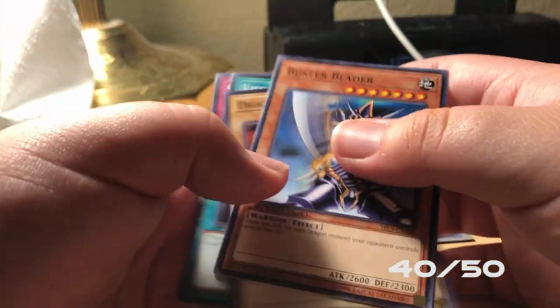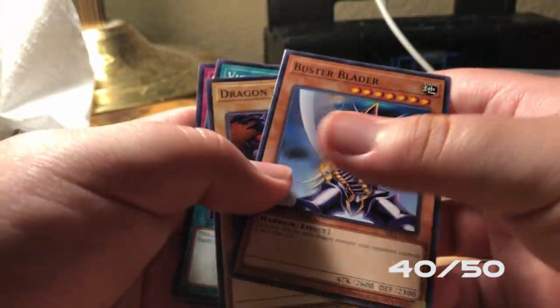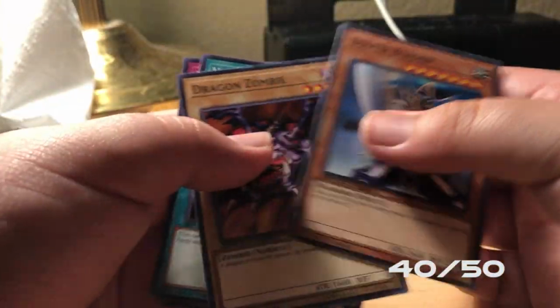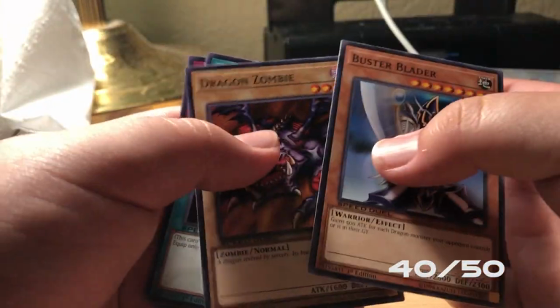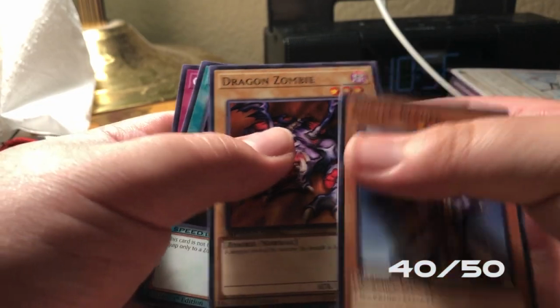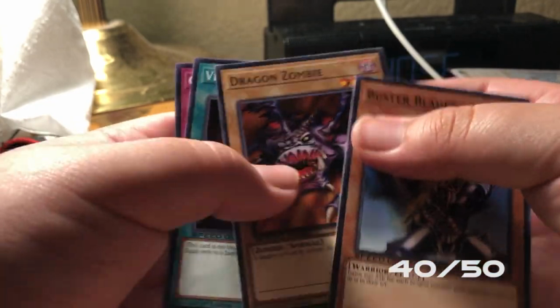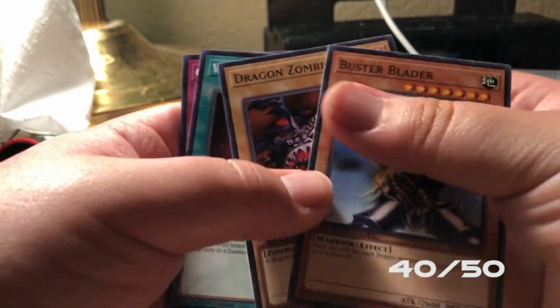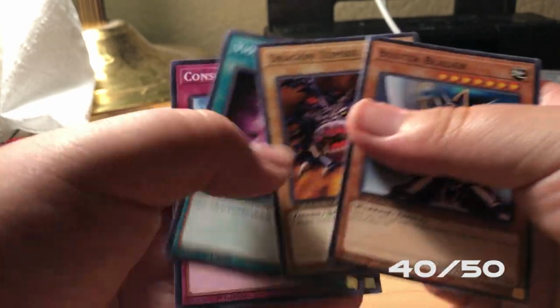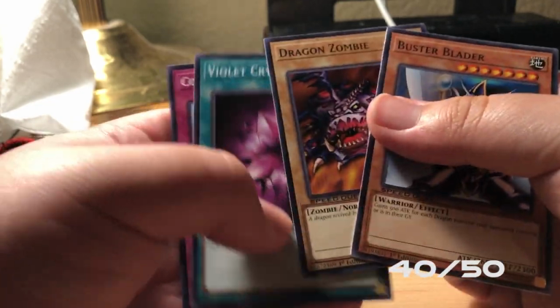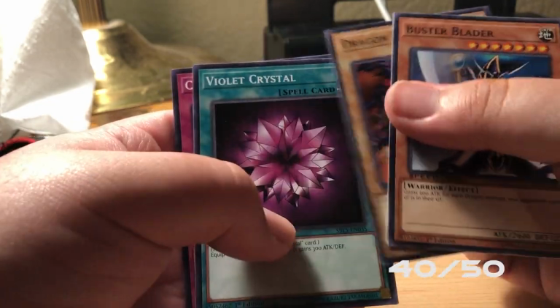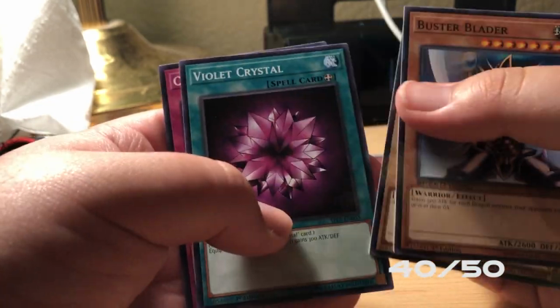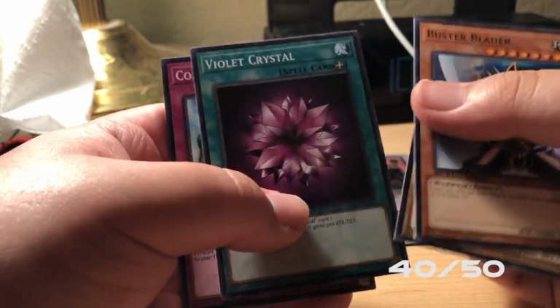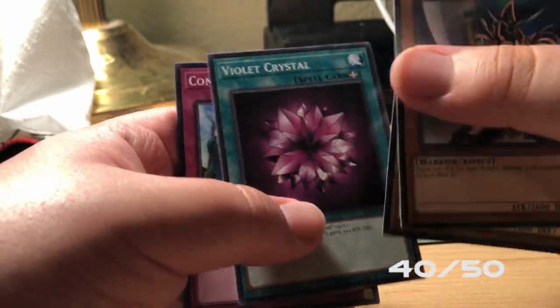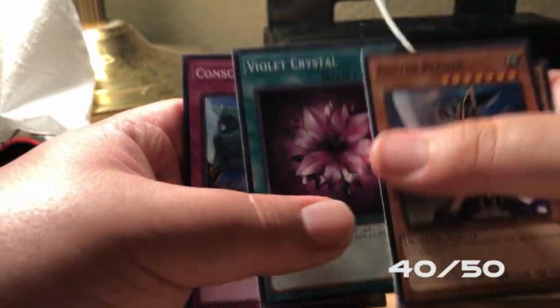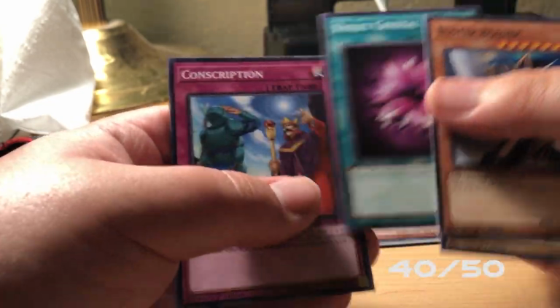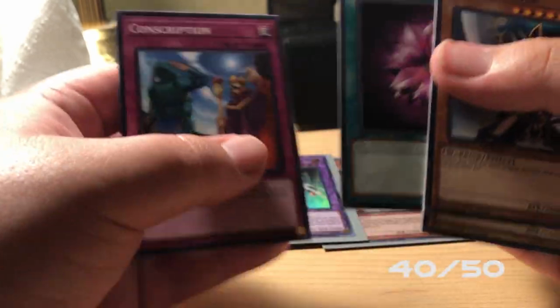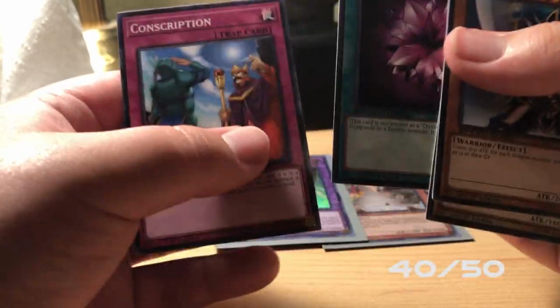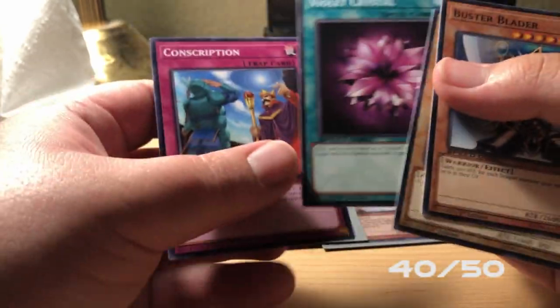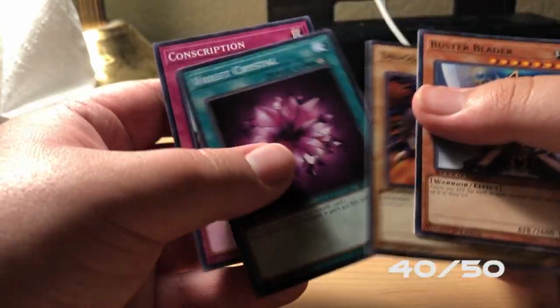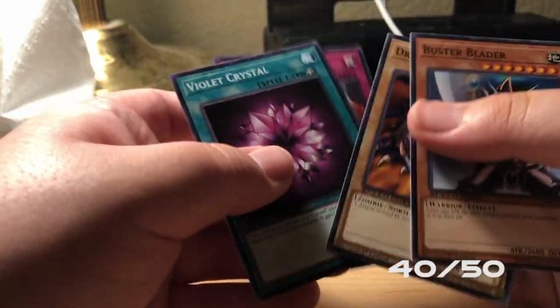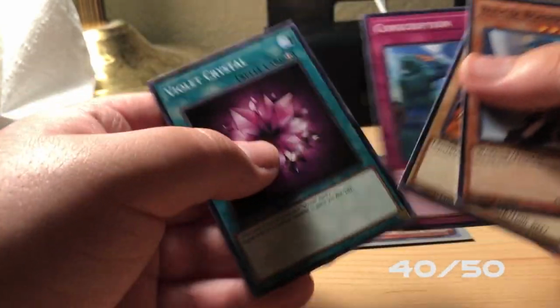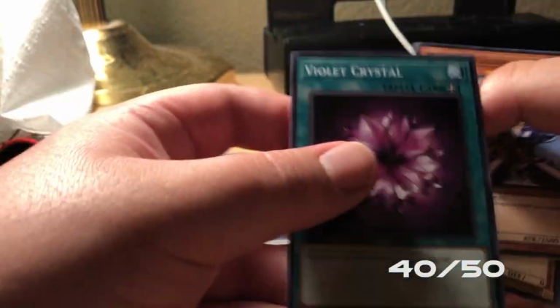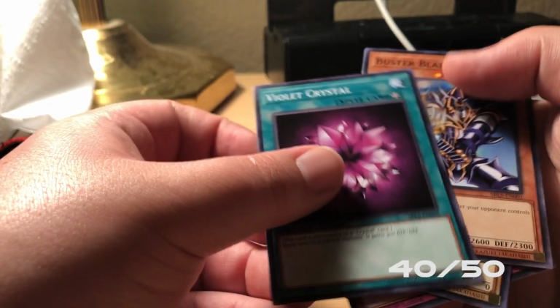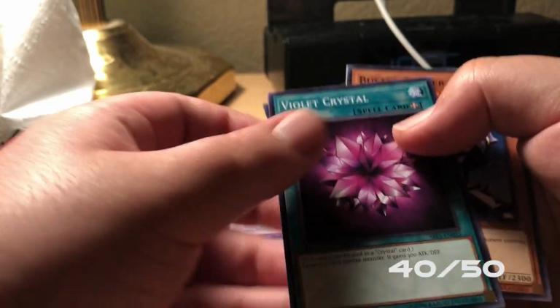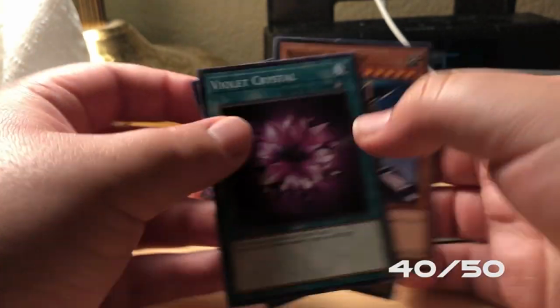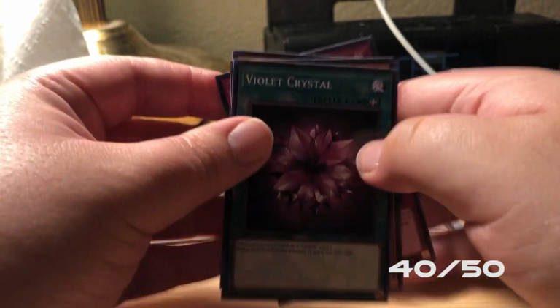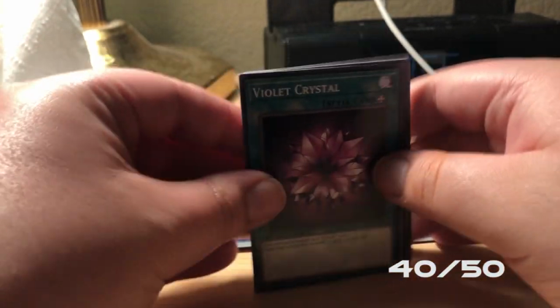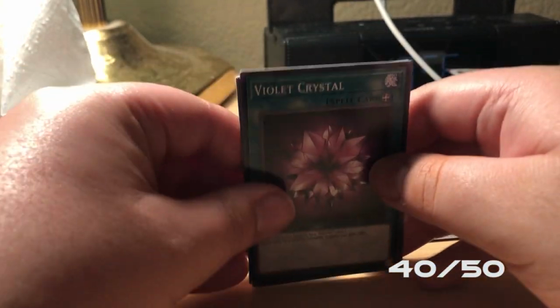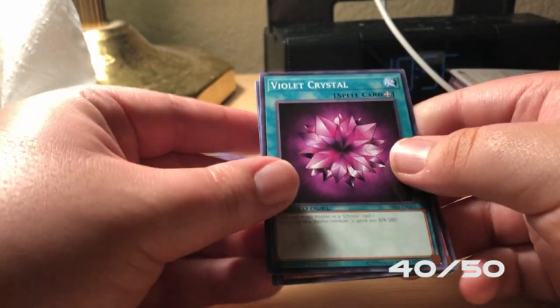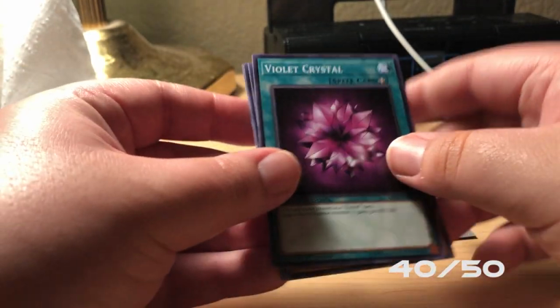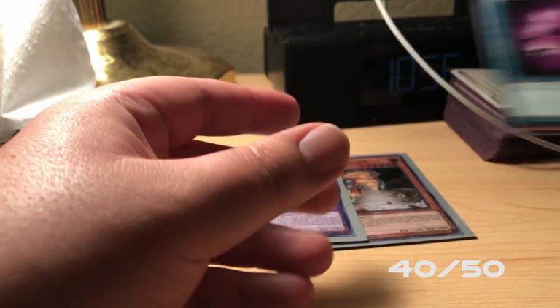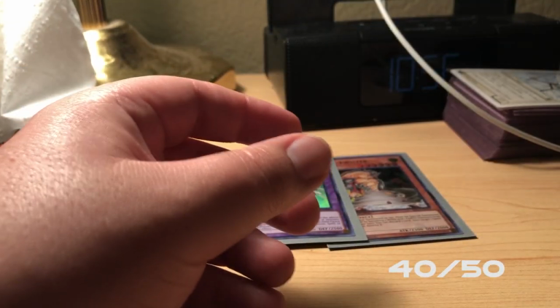Buster Blader, Dragon Zombie, Violet Crystal, and a Conscription. We got another one of these, which is always nice.